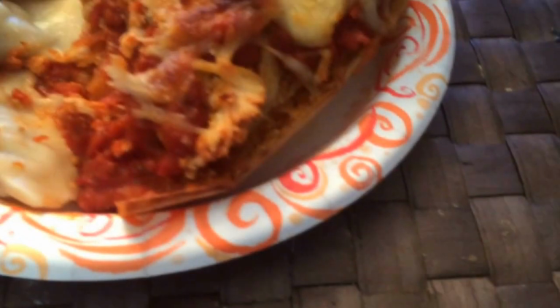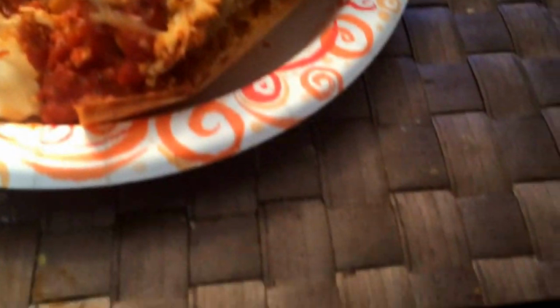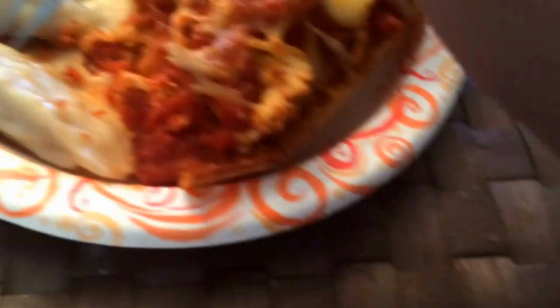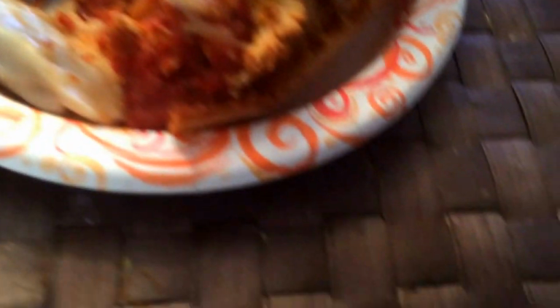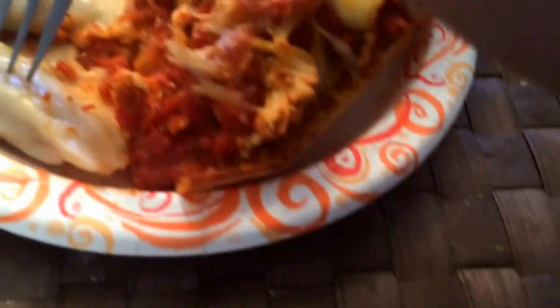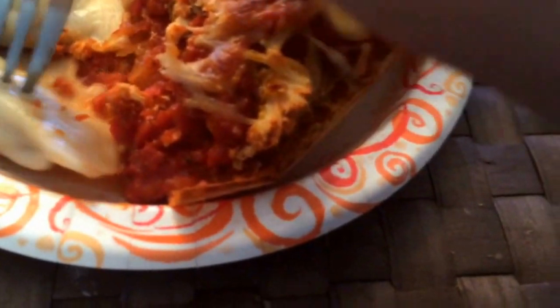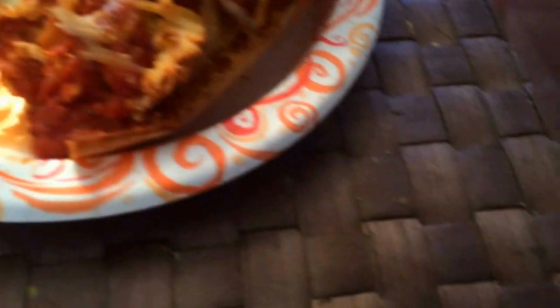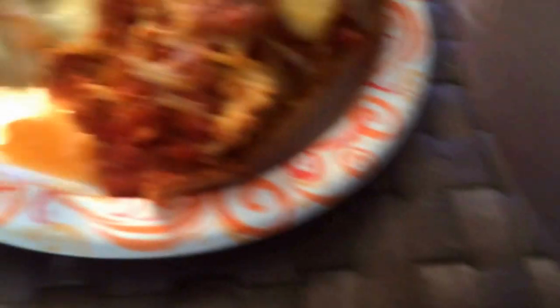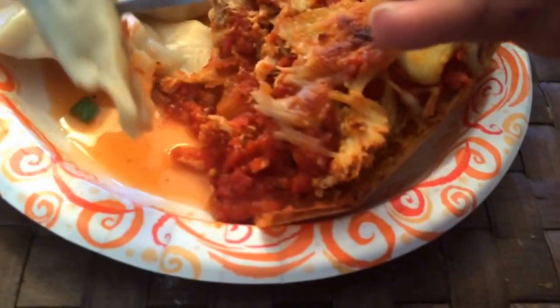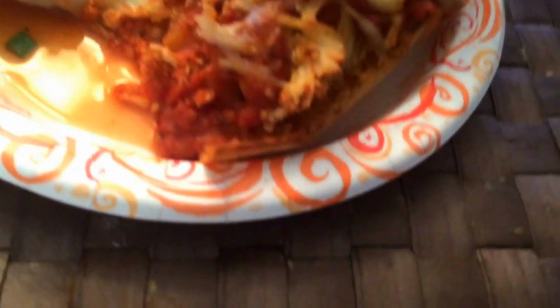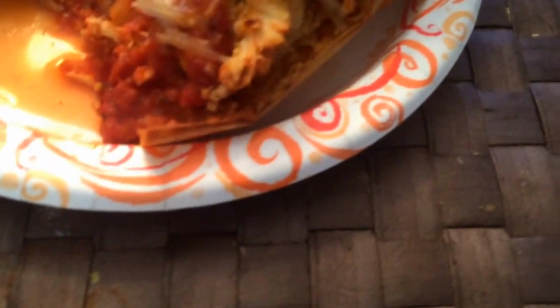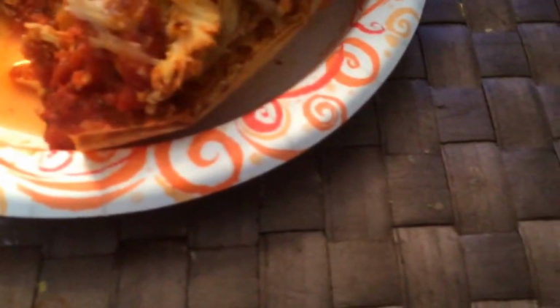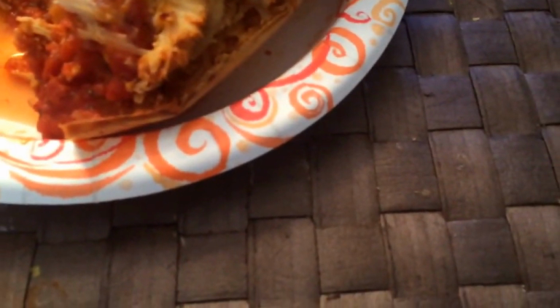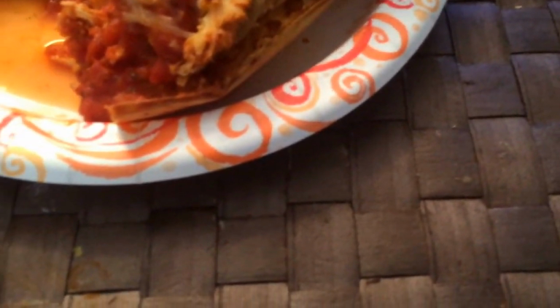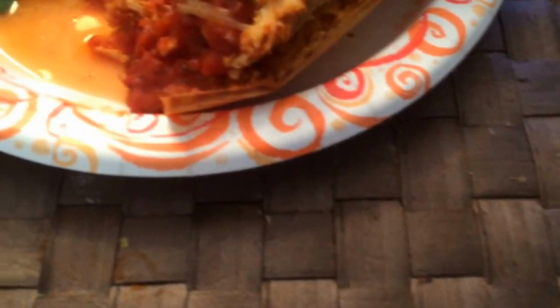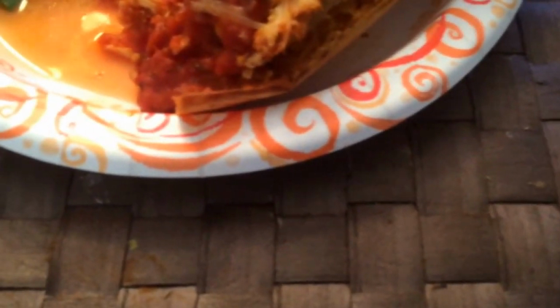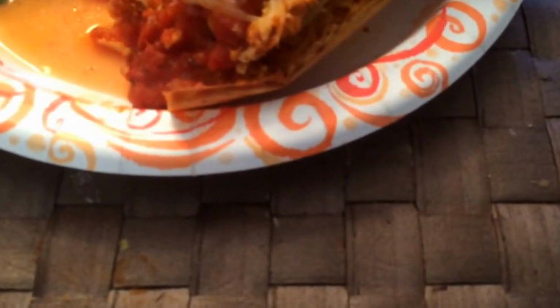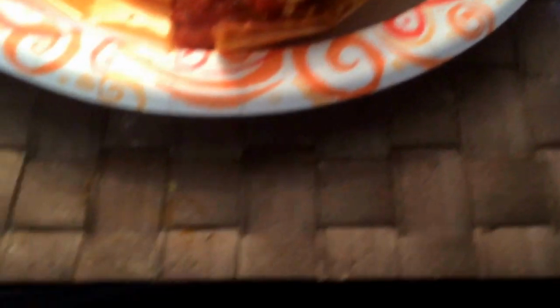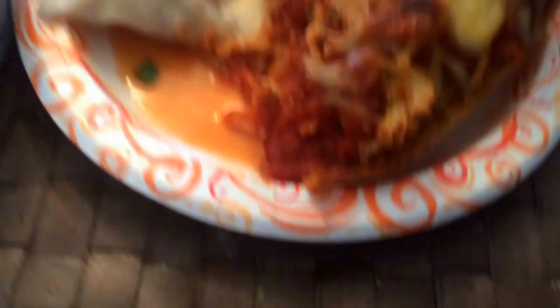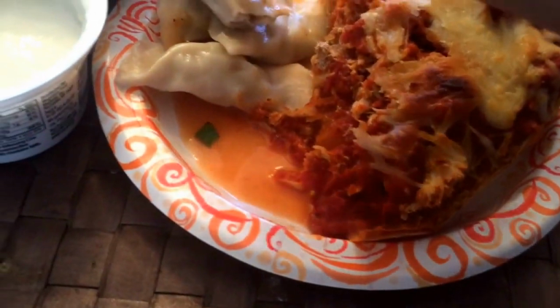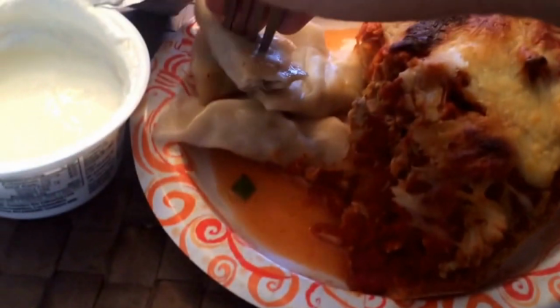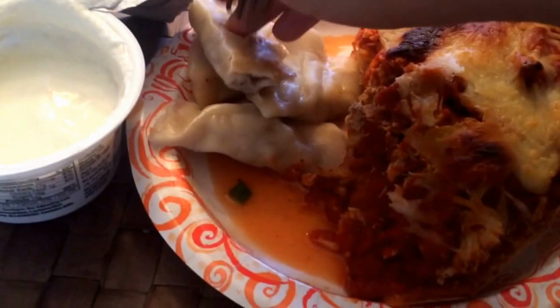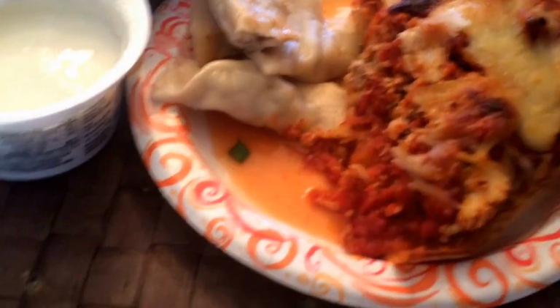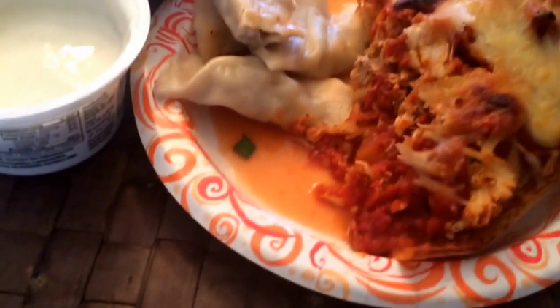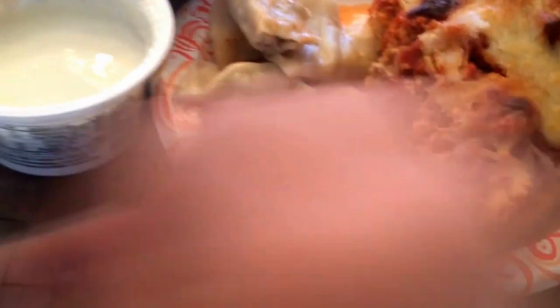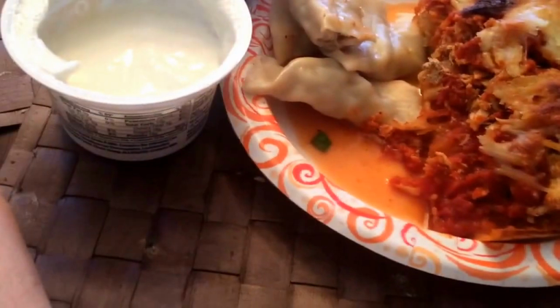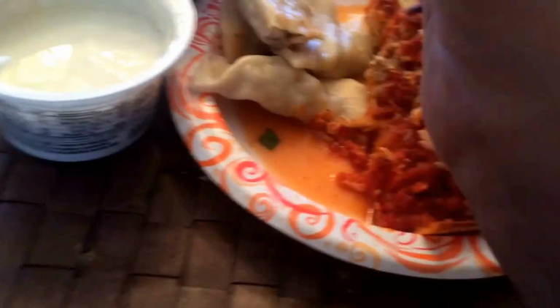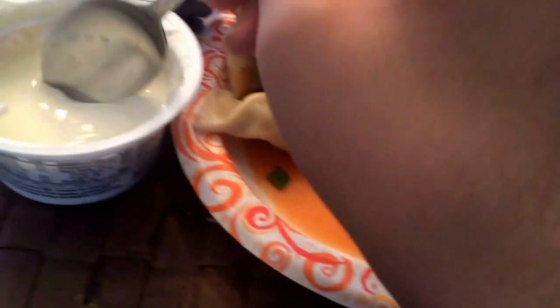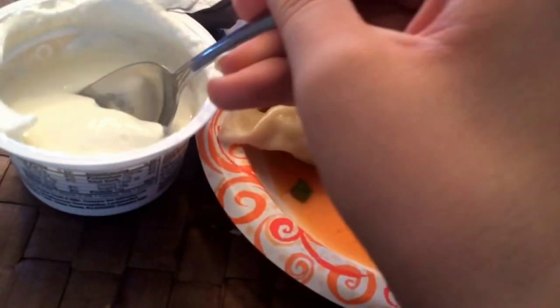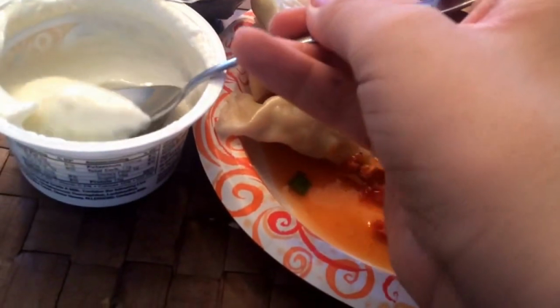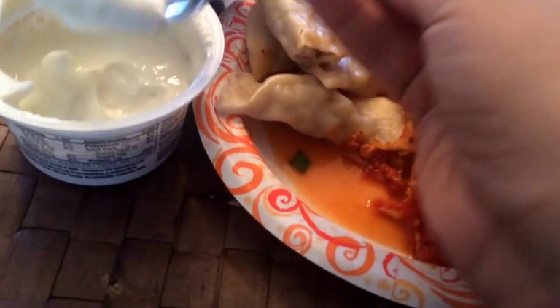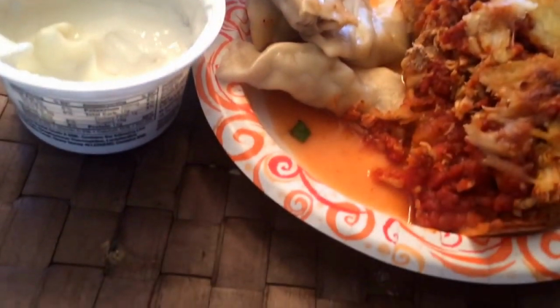Then we've got these dumplings, and then this honey blended Greek yogurt.